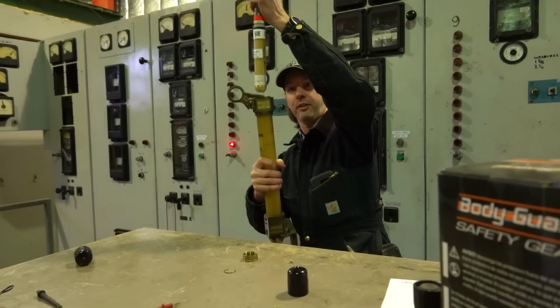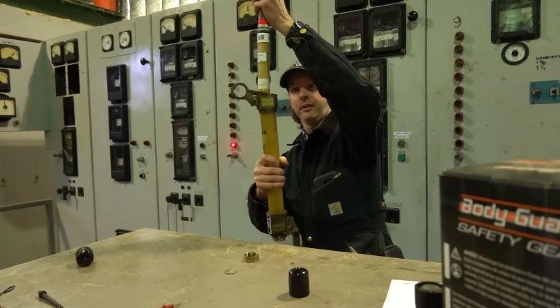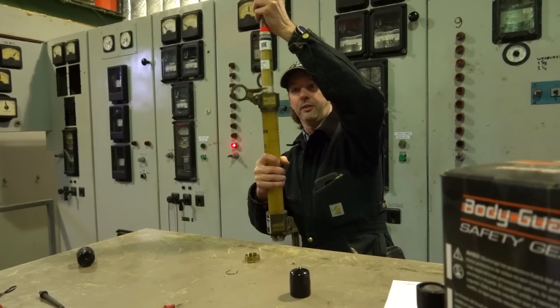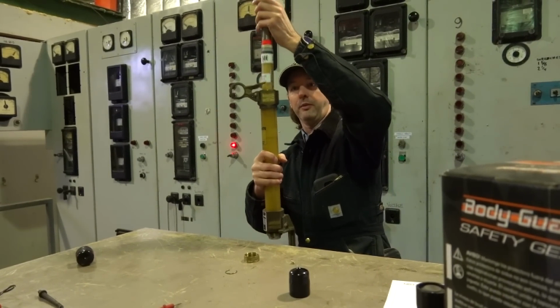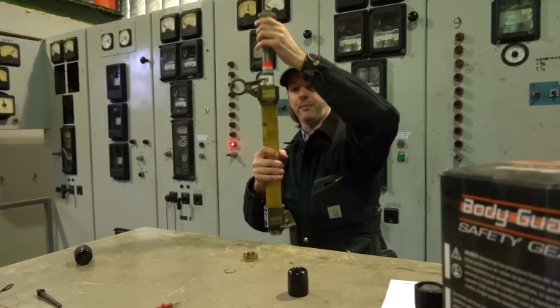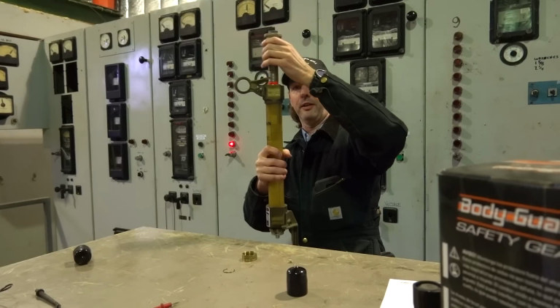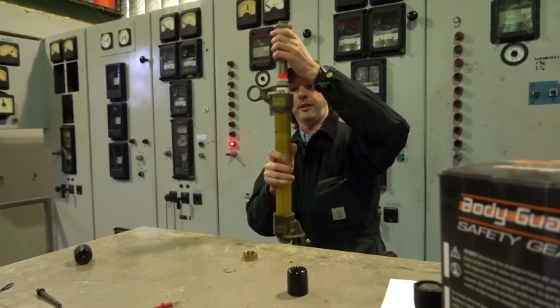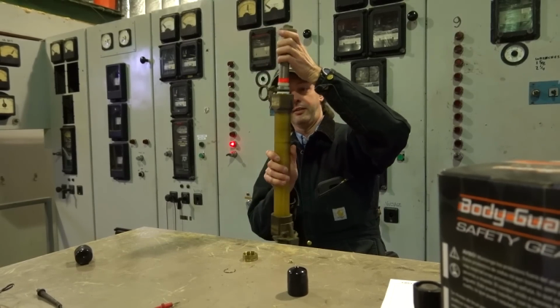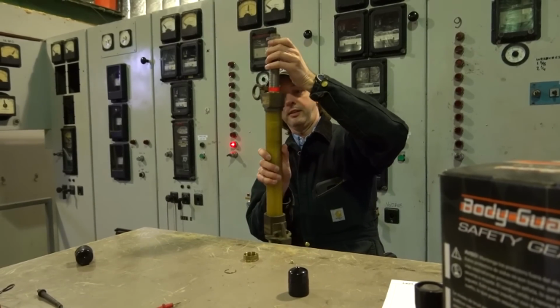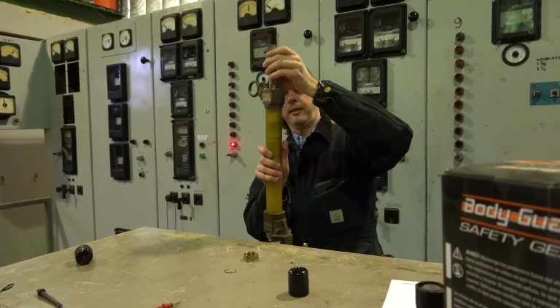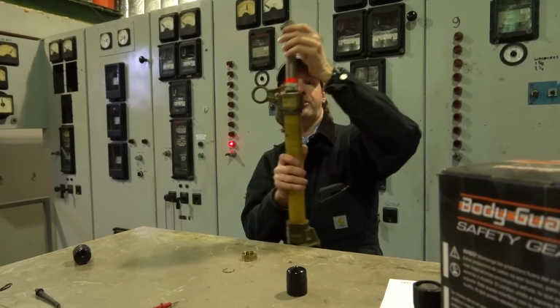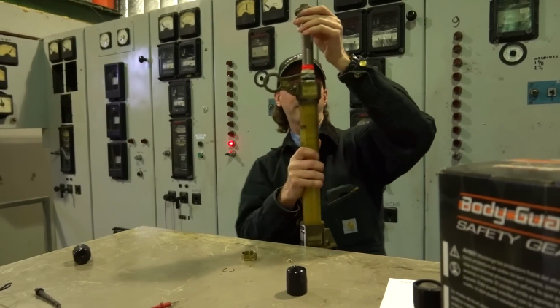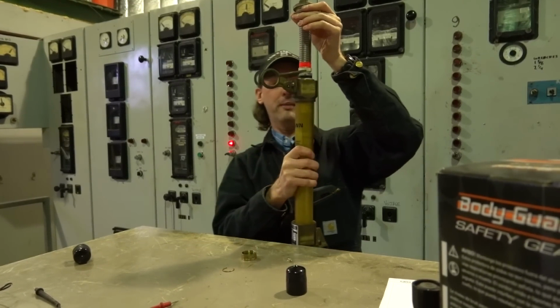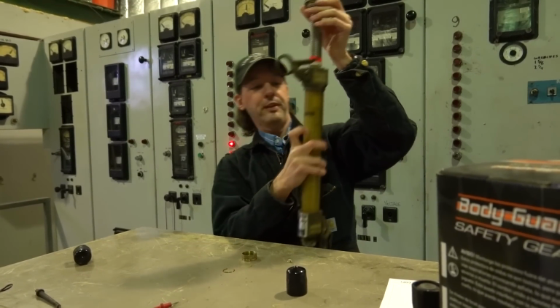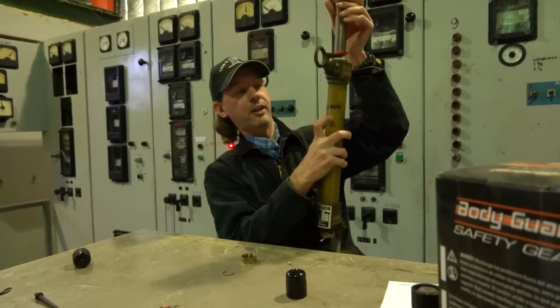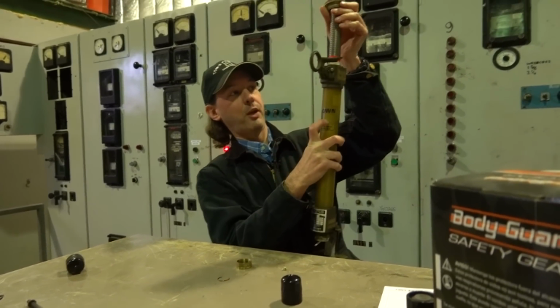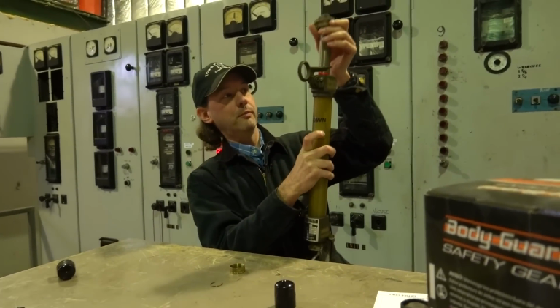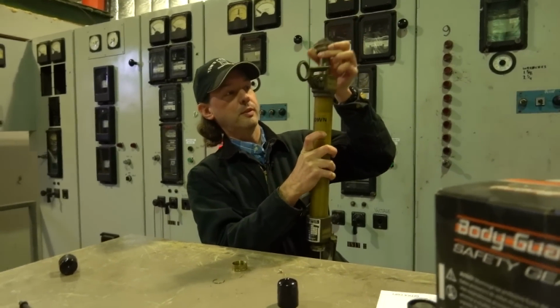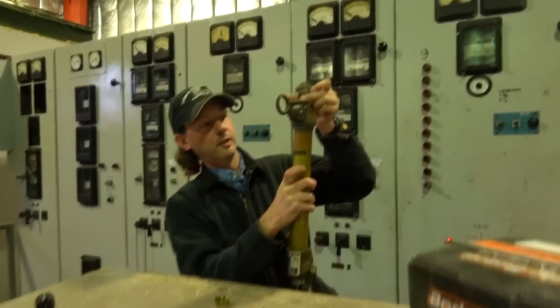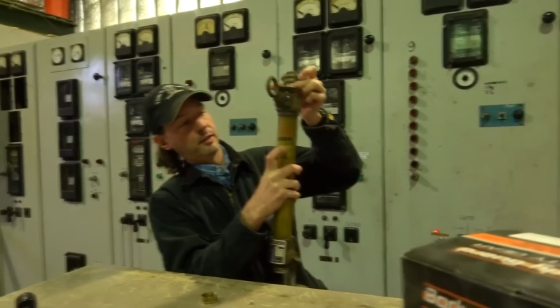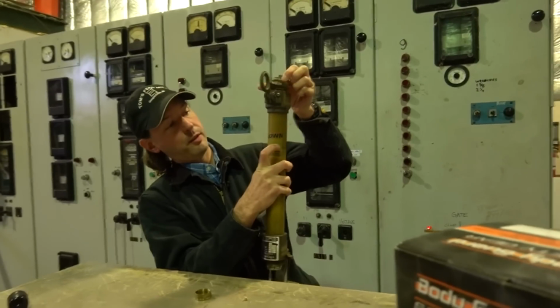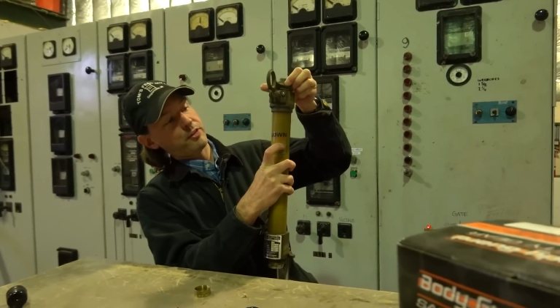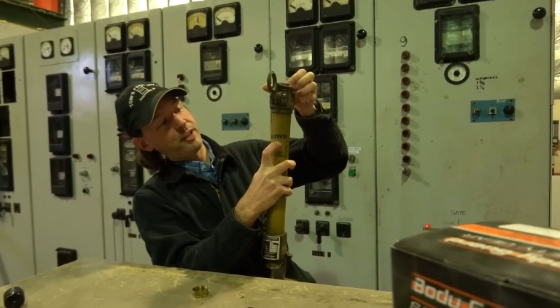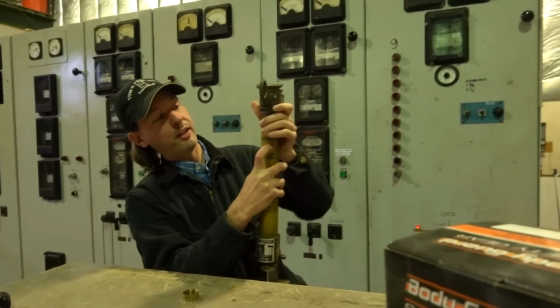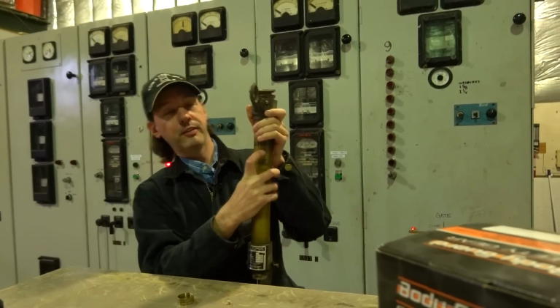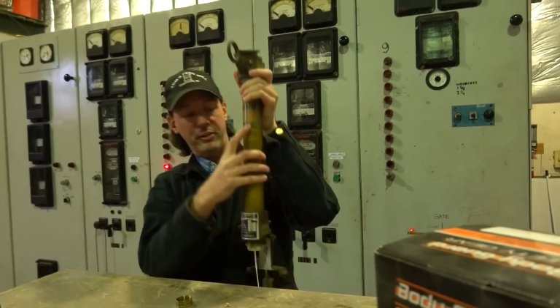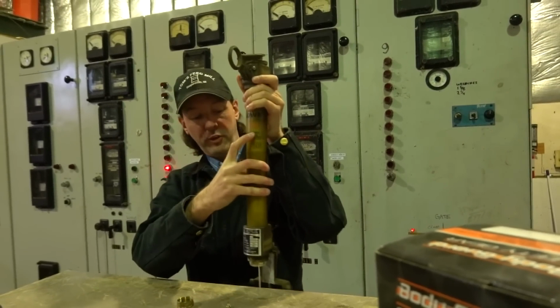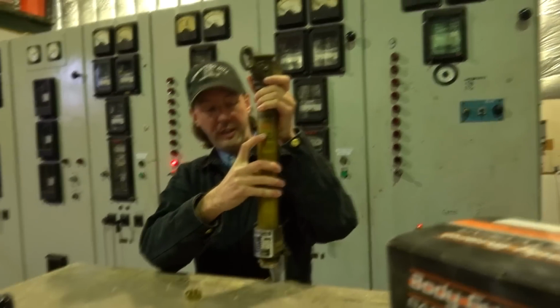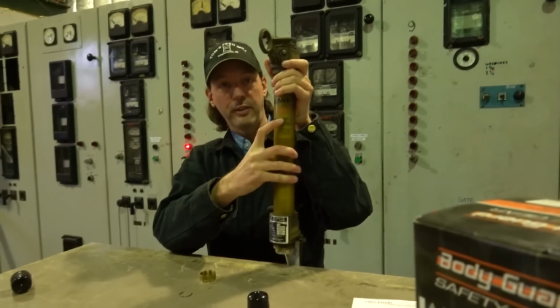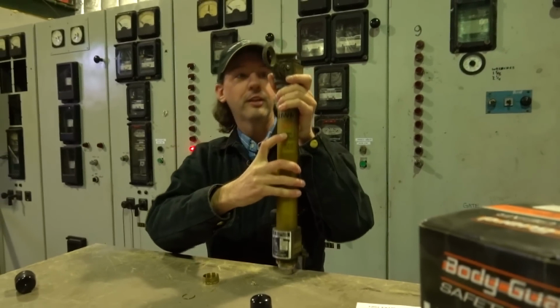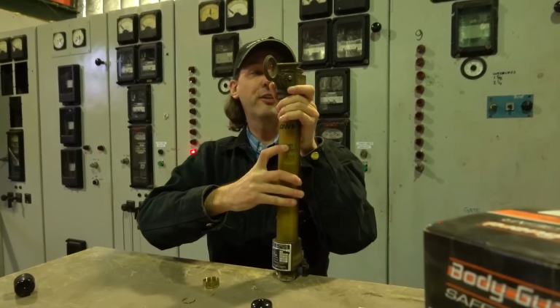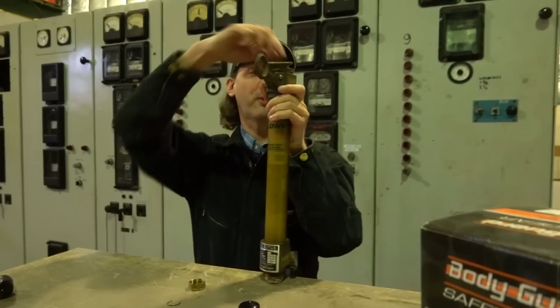See this big spring with the orange dingus on it? That orange is your indicator when this fuse blows. So that's our little weight — we dropped that right down in there. Now see the red stripe? See how it says 'blown'? When this is sitting there, that's a visual indicator that the fuse is blown.